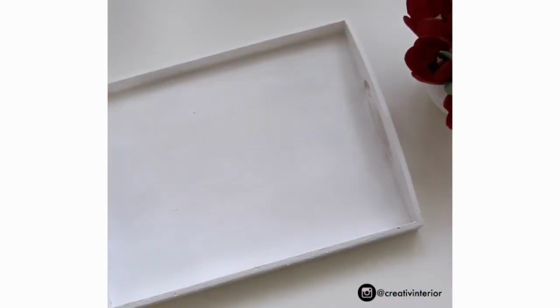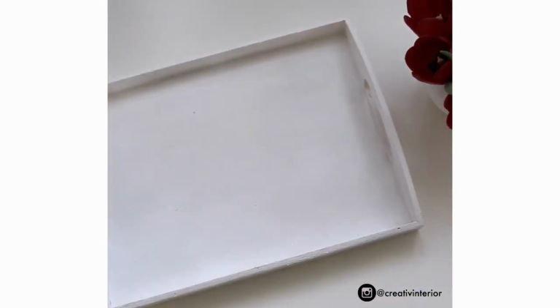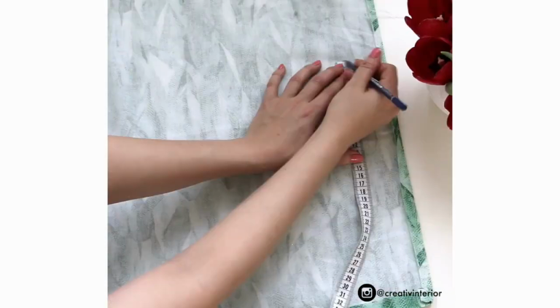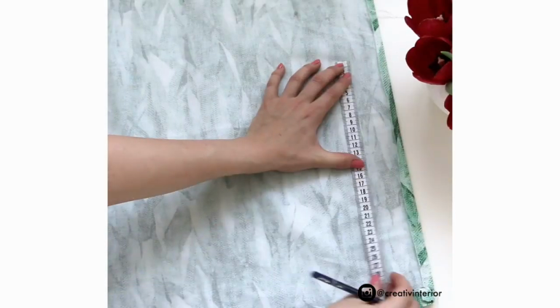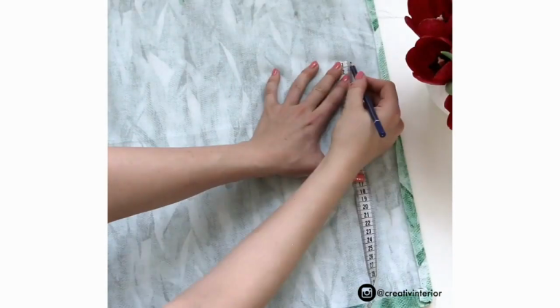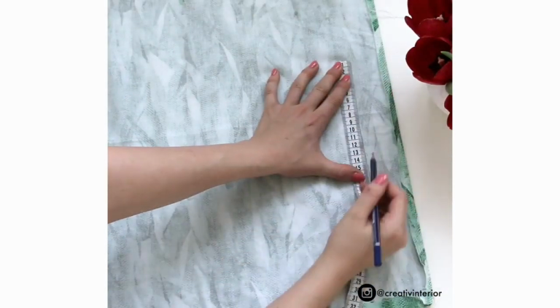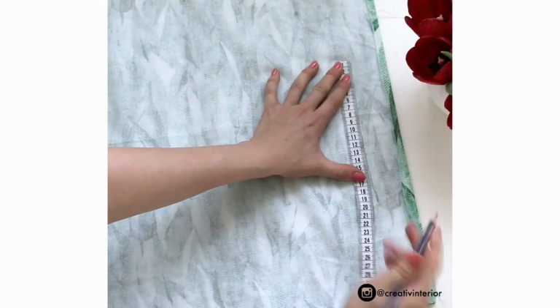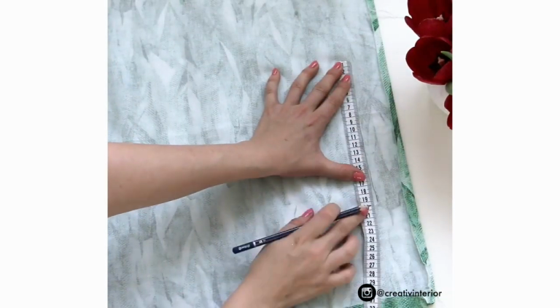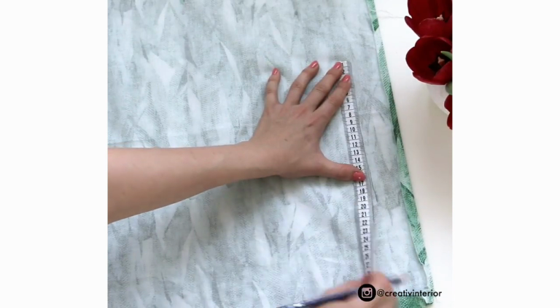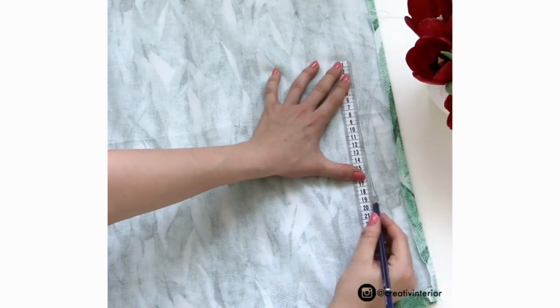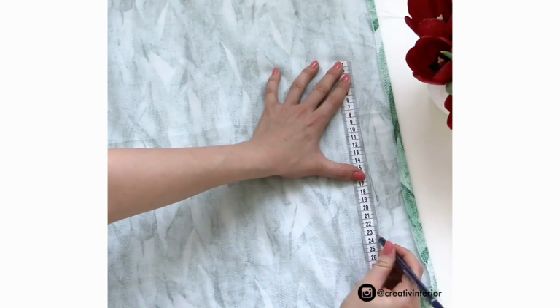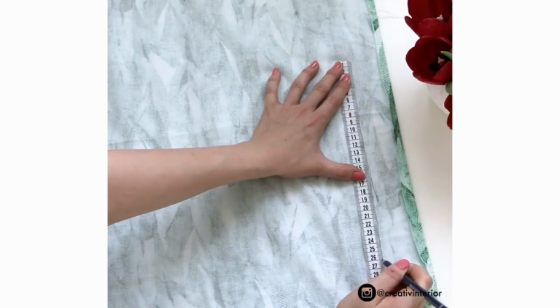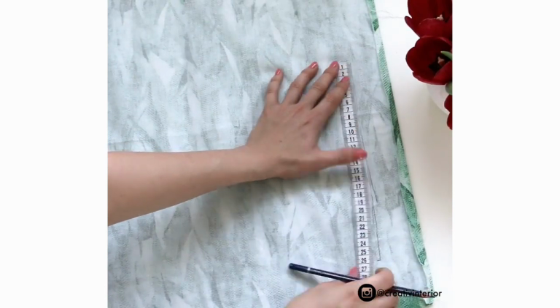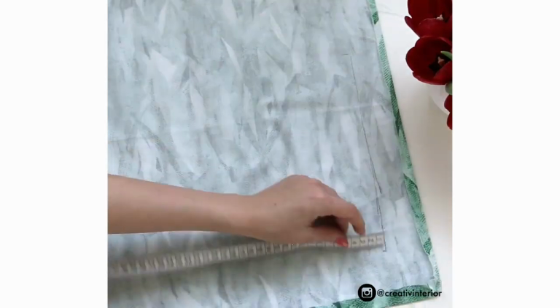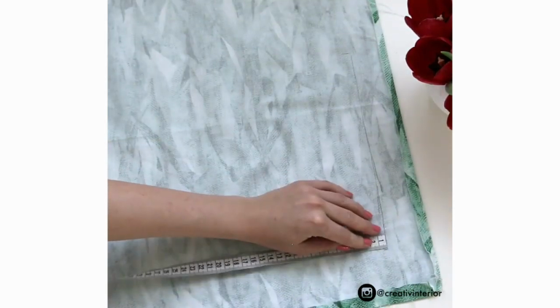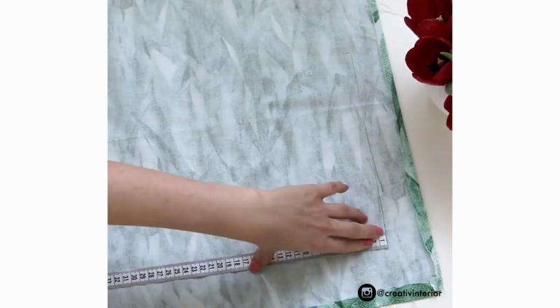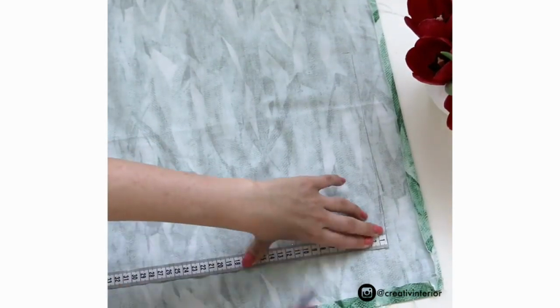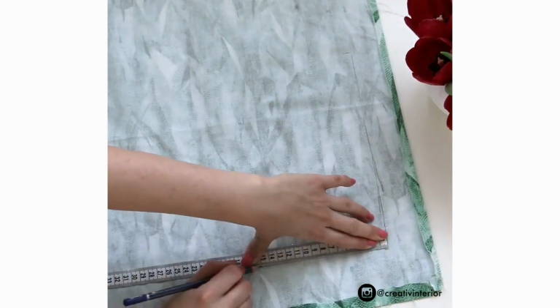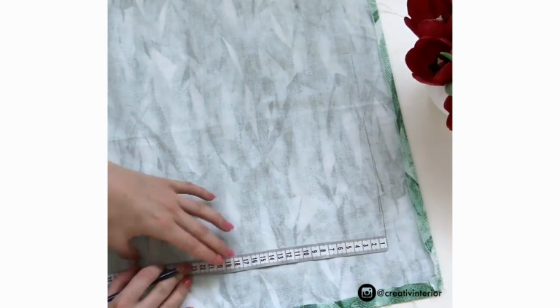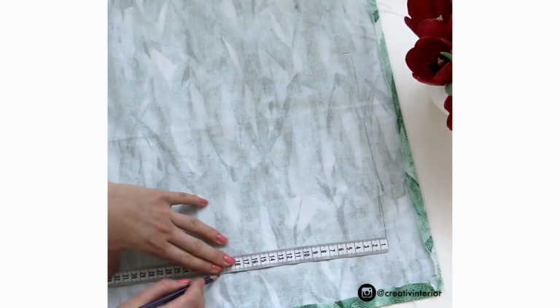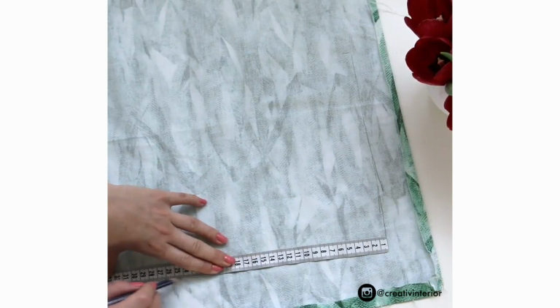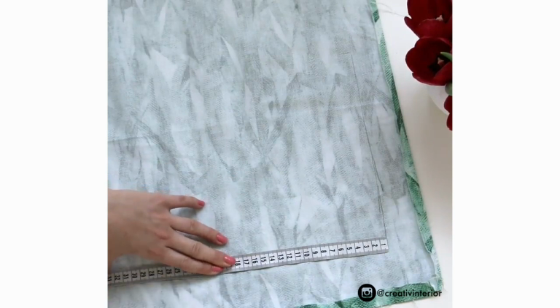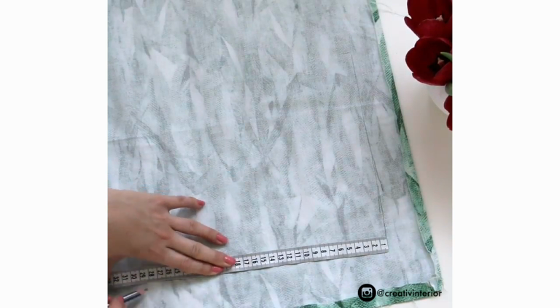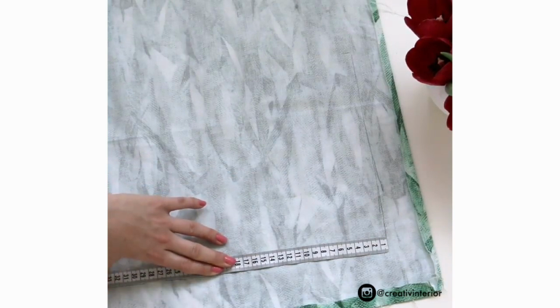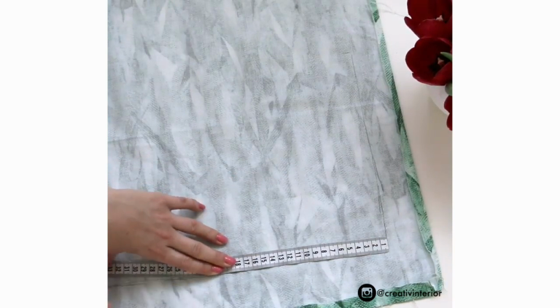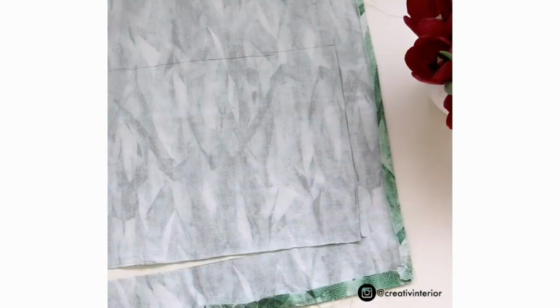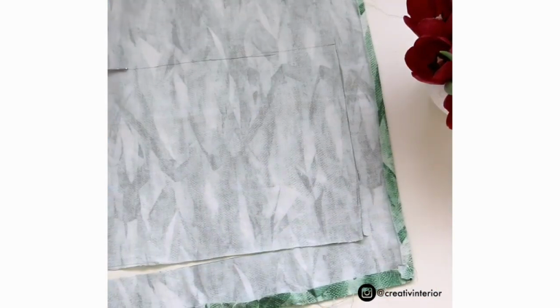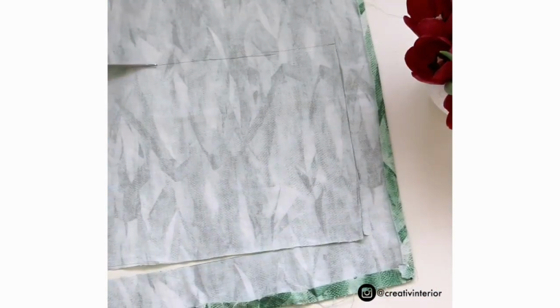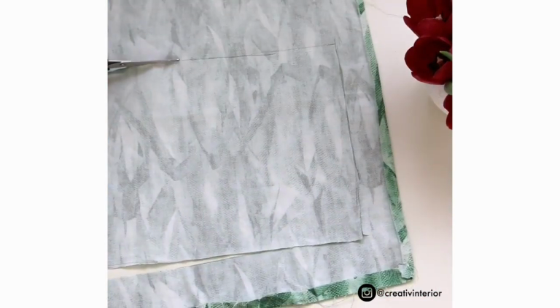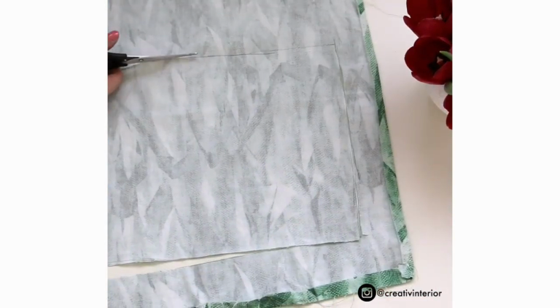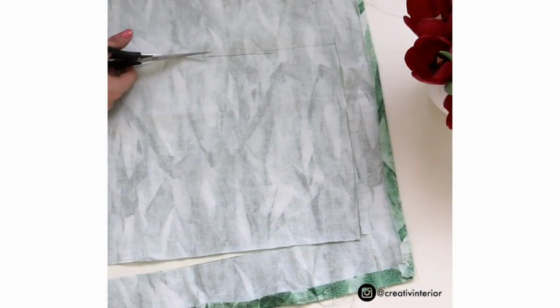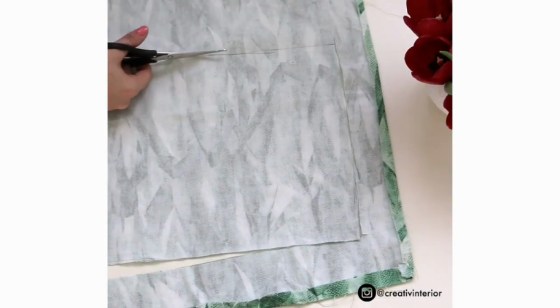Start by spray painting your tray, and while this is drying you can measure your fabric. For that, of course, you will need the measurements of the tray bottom. Then go ahead and cut out your fabric.